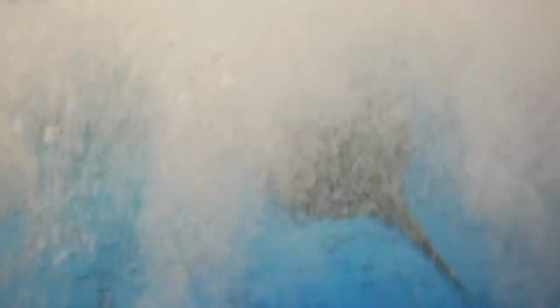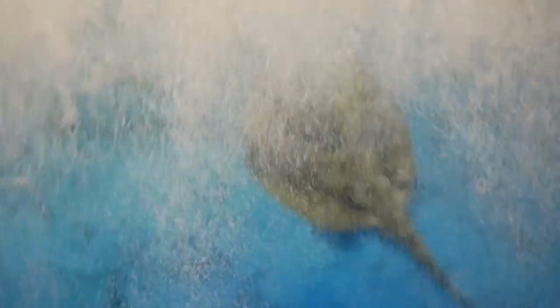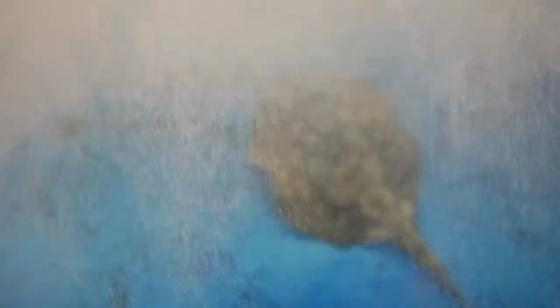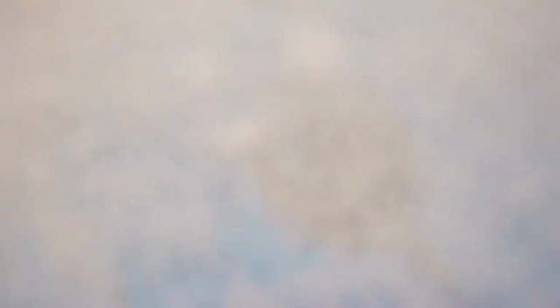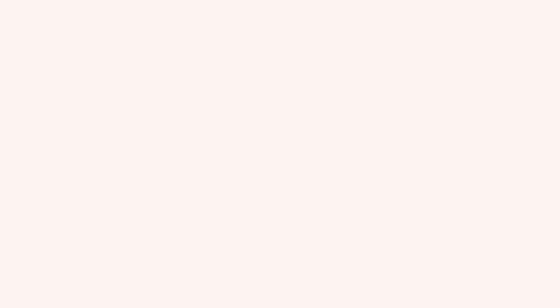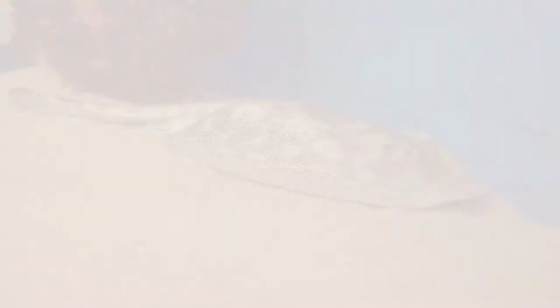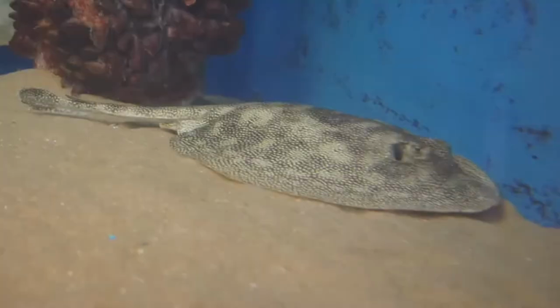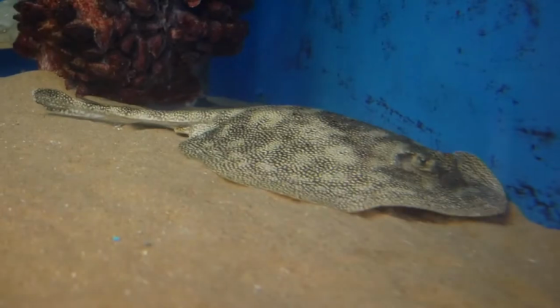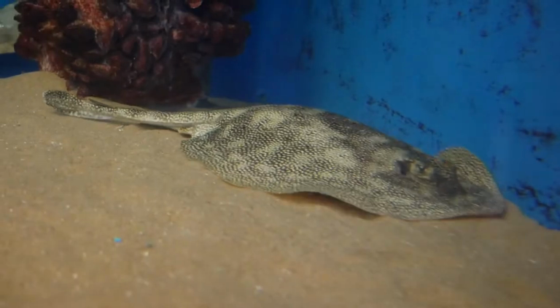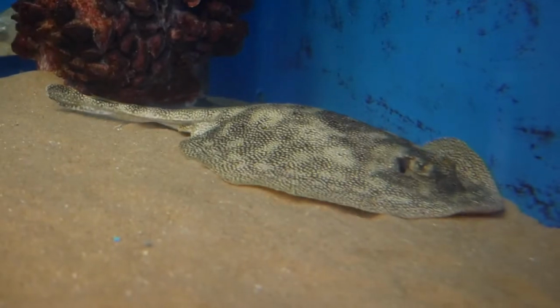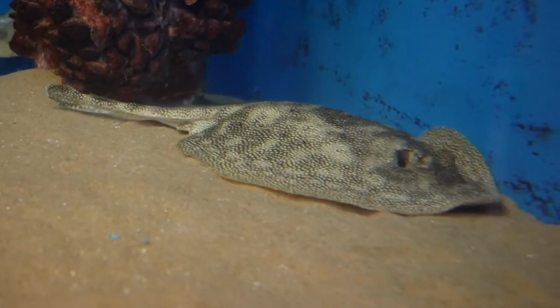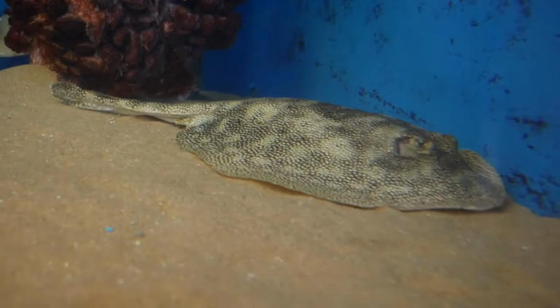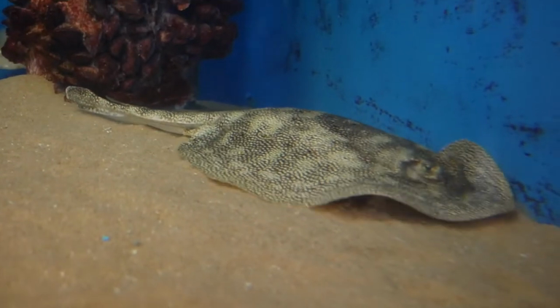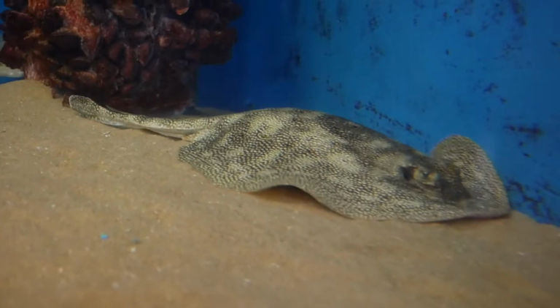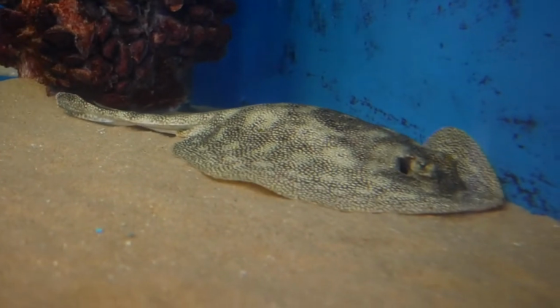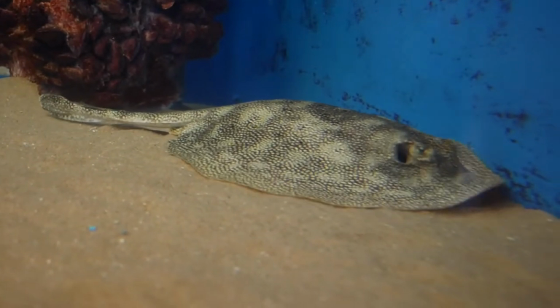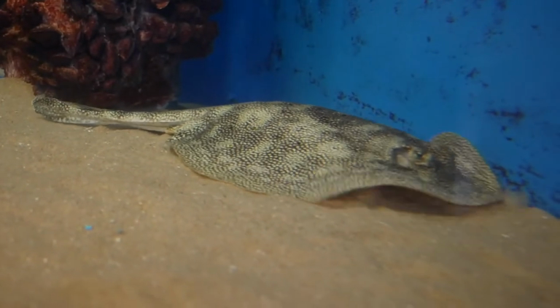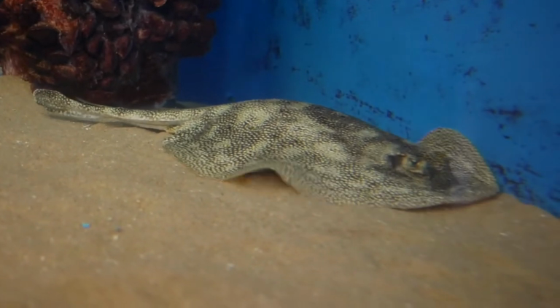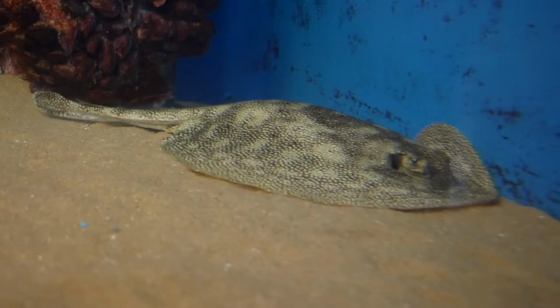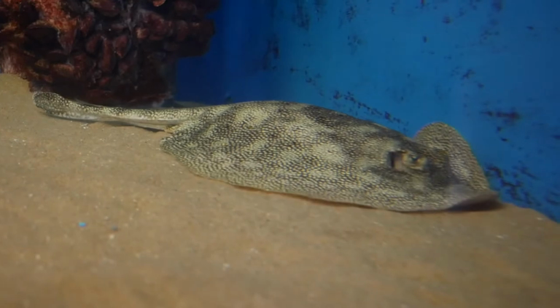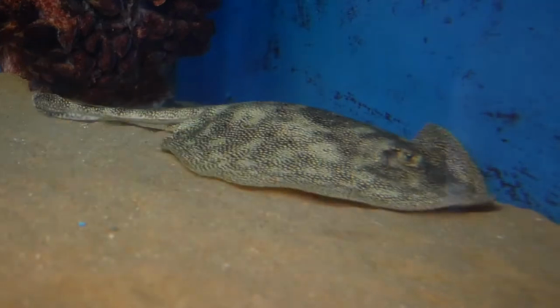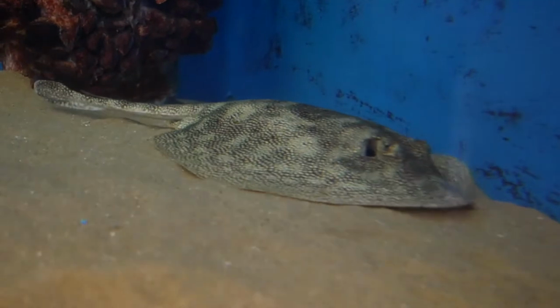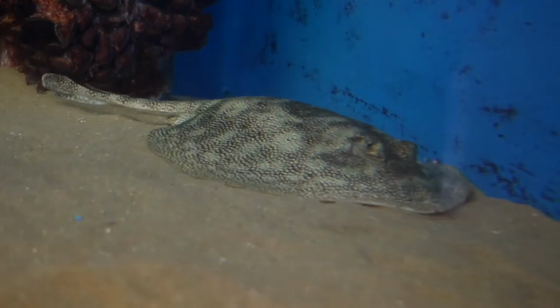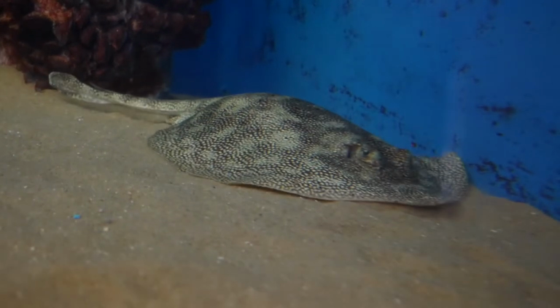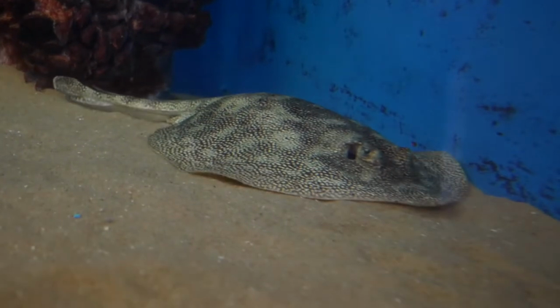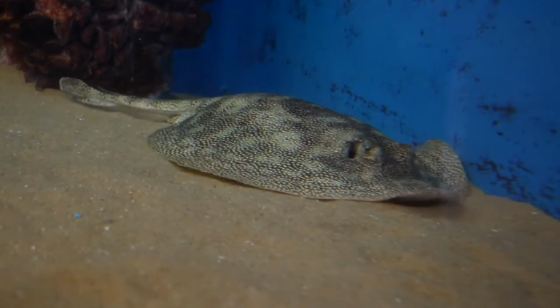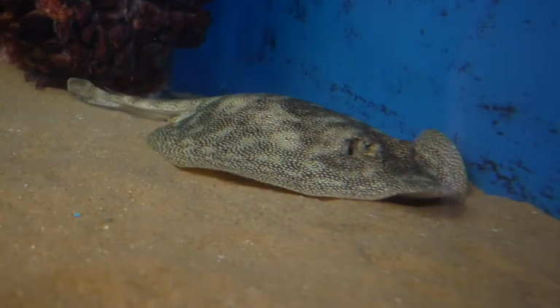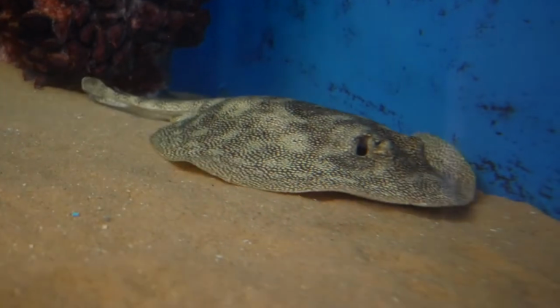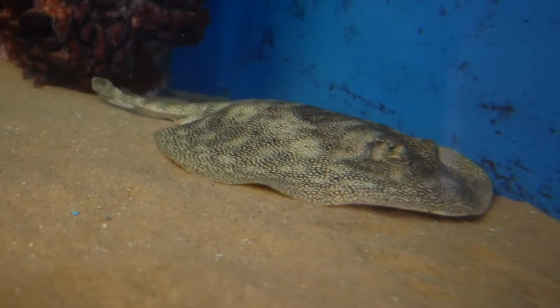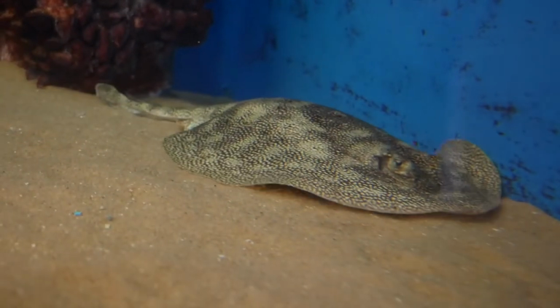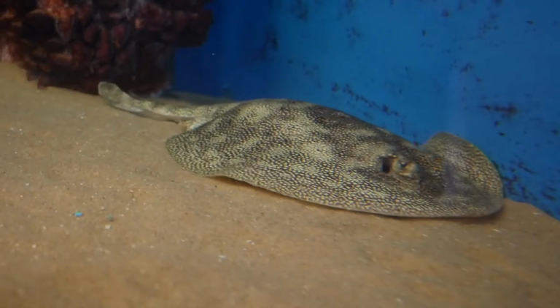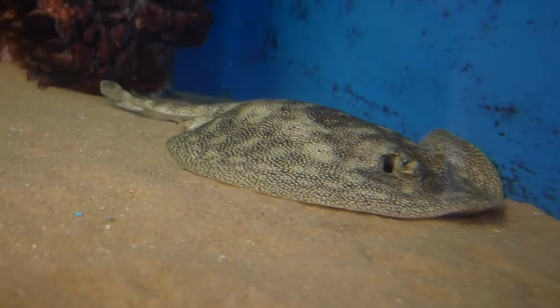The yellow spotted ray, or commonly called the yellow ray, is found off the coasts of North Carolina to Florida and into the Gulf of Mexico.